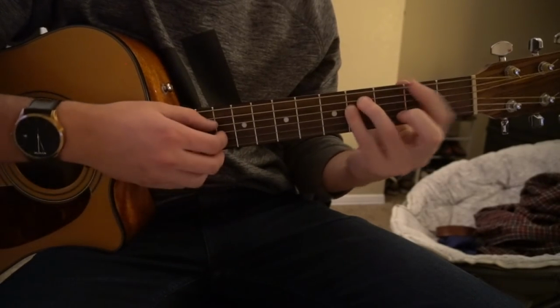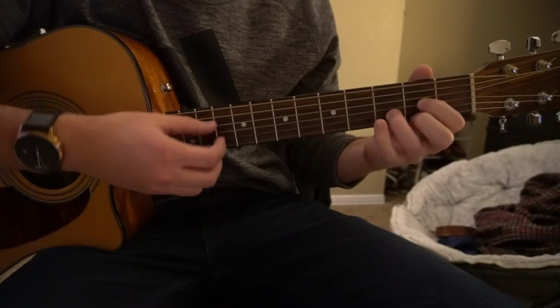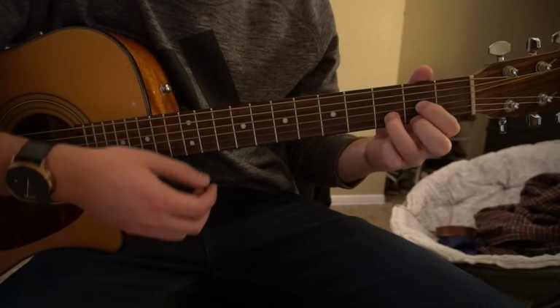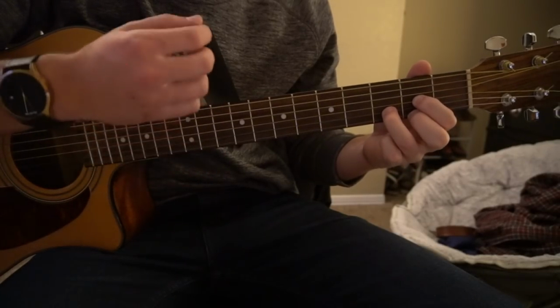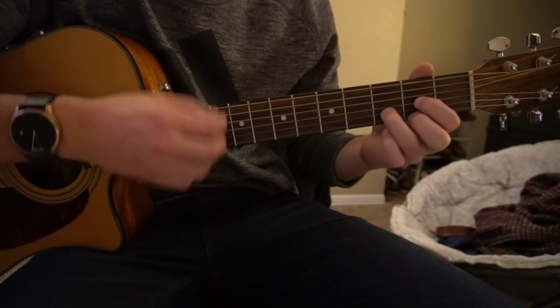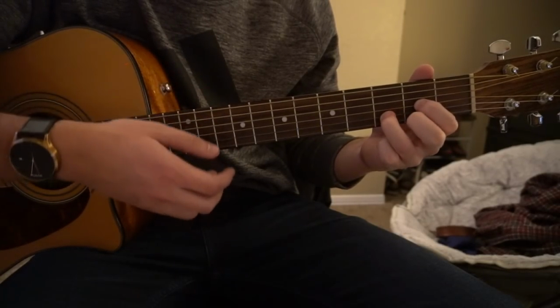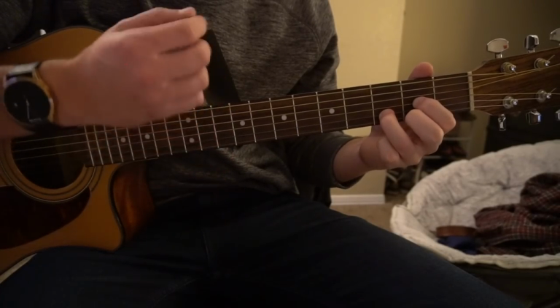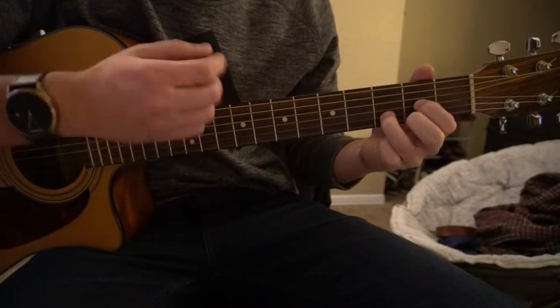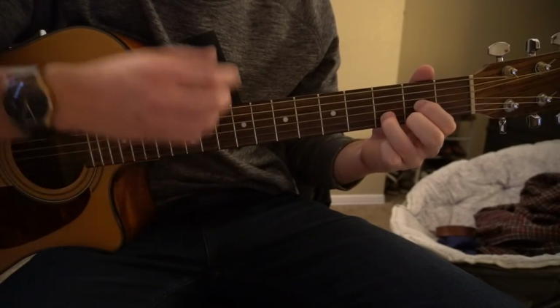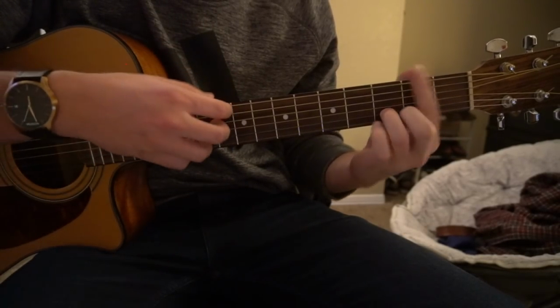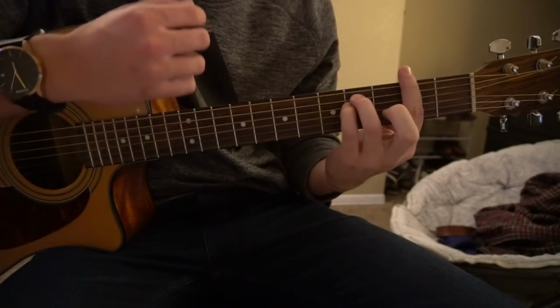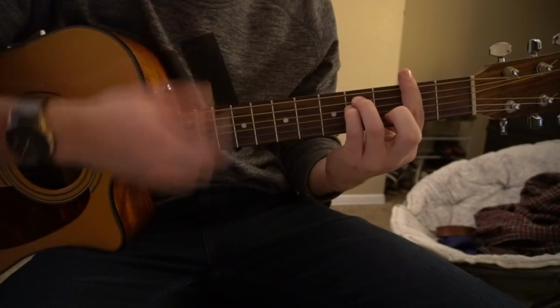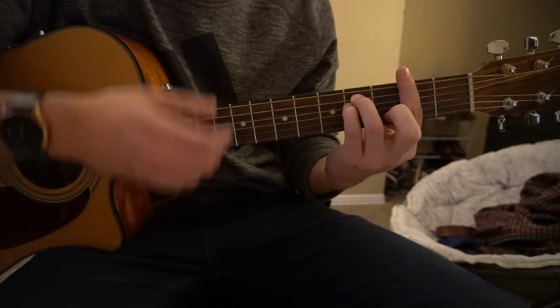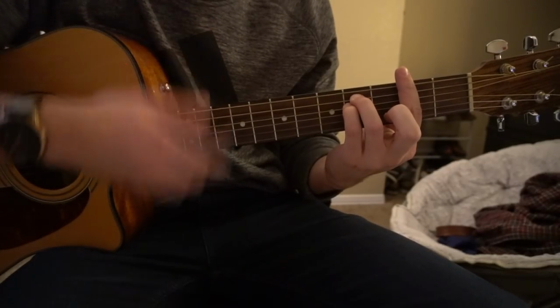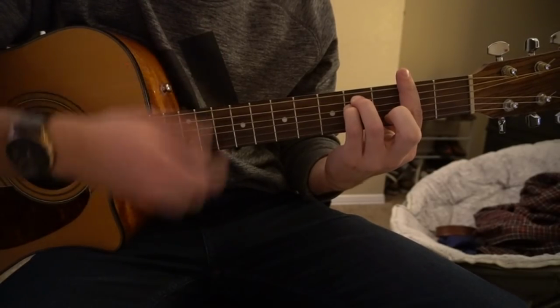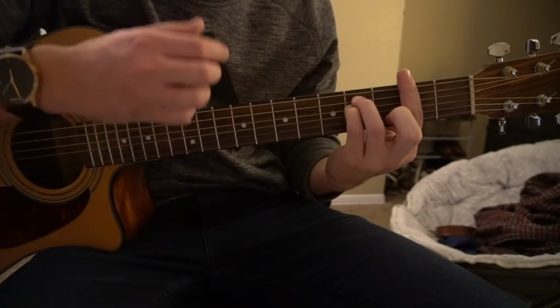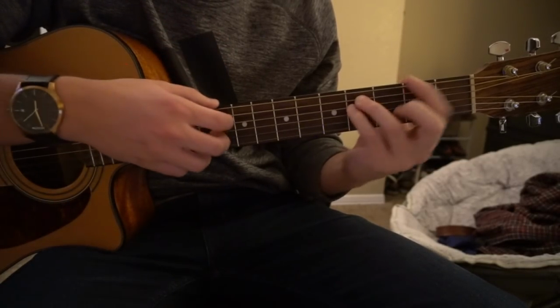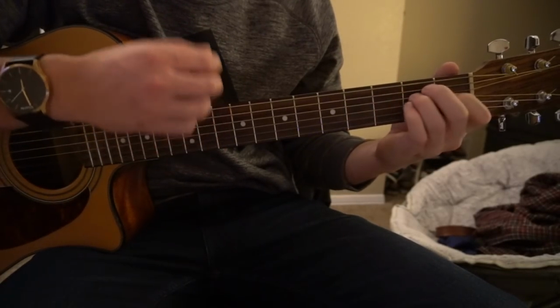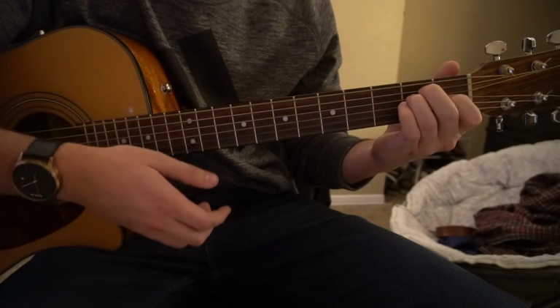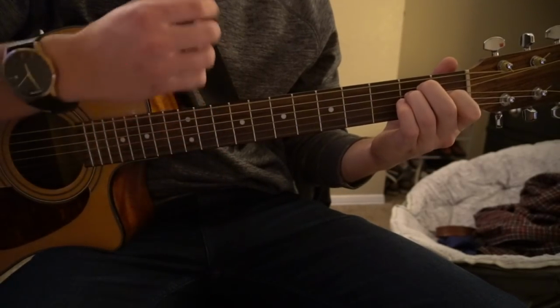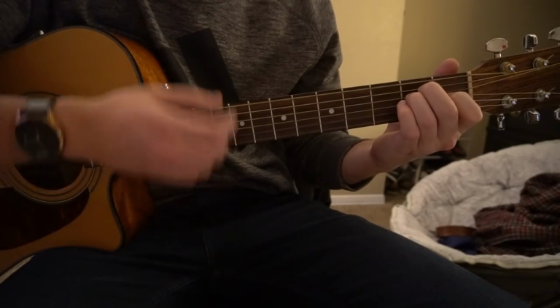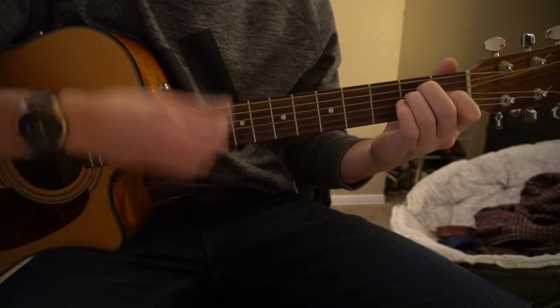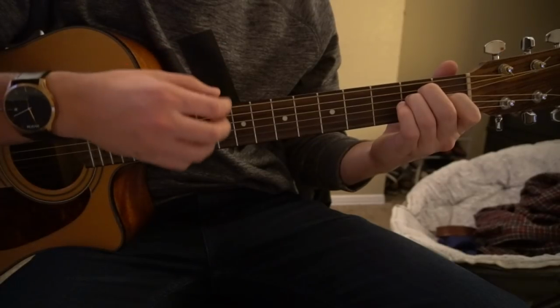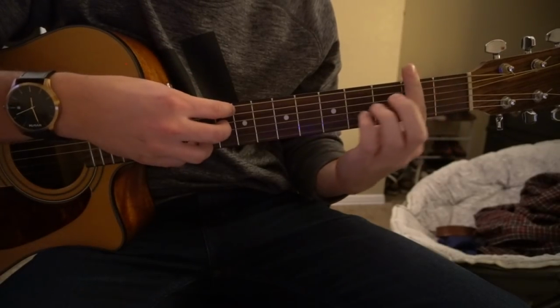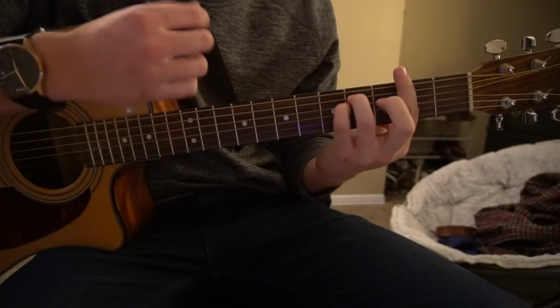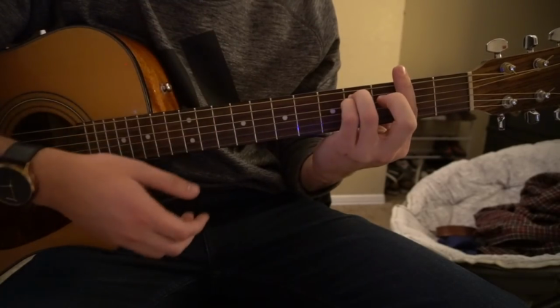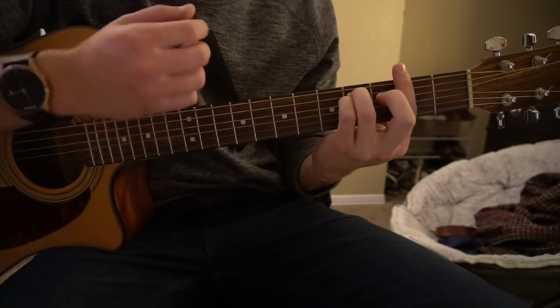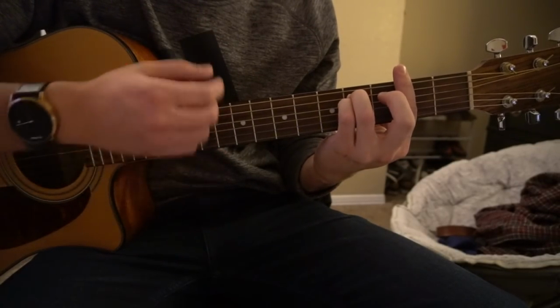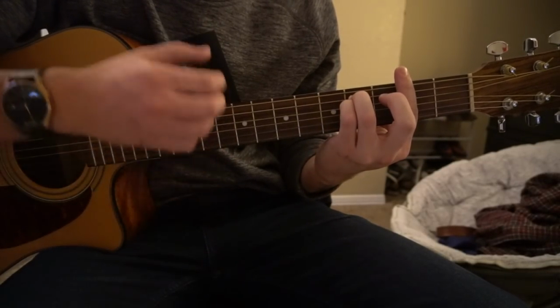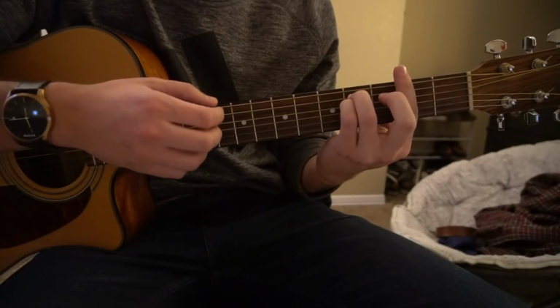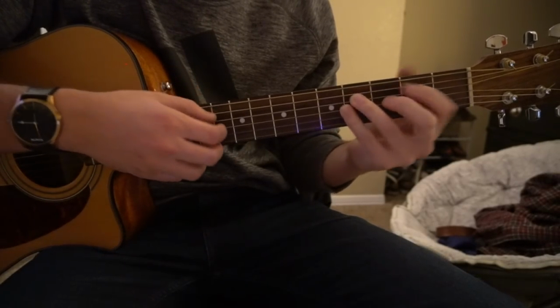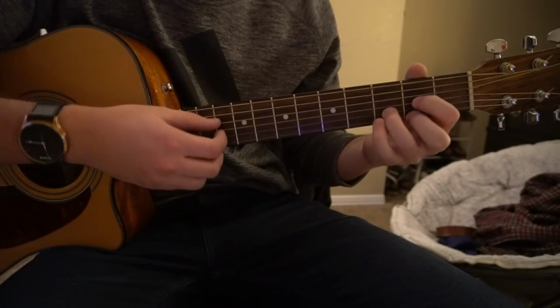The bridge is: D — down, down, down, up — switch to F sharp minor — down, down, down, up — switch to an E — down, down, down, up — switch to F sharp minor — down, down, down, up. So this is the bridge.